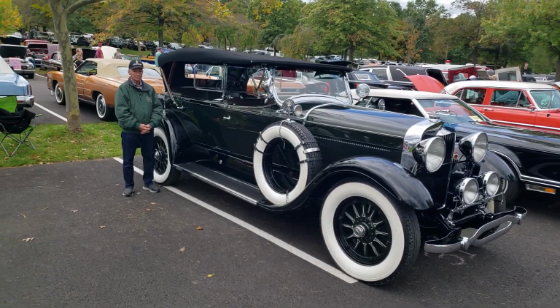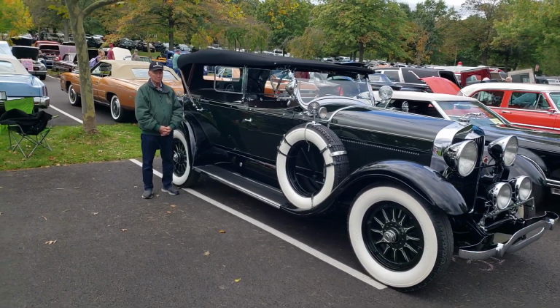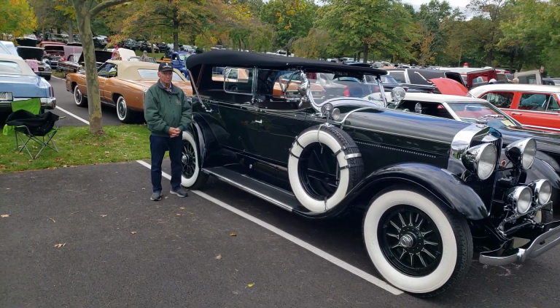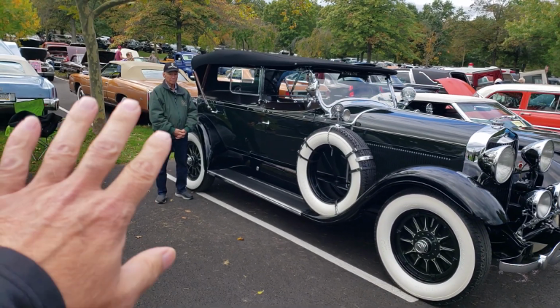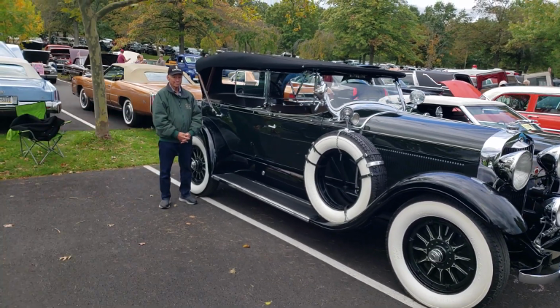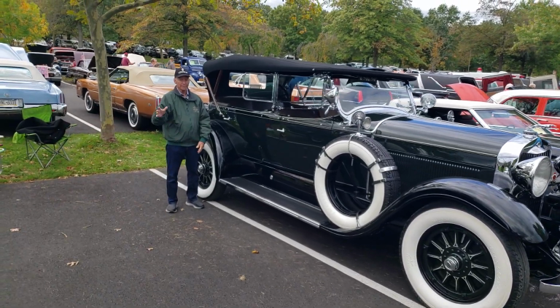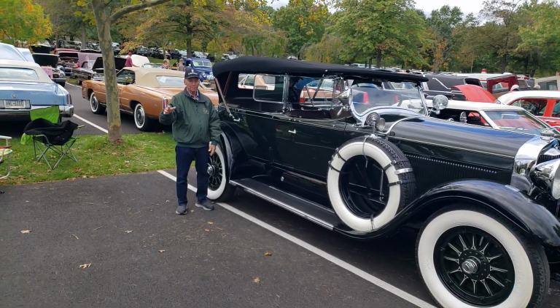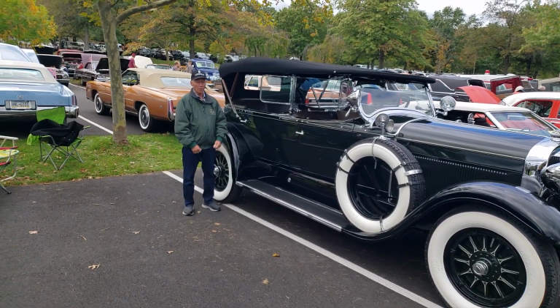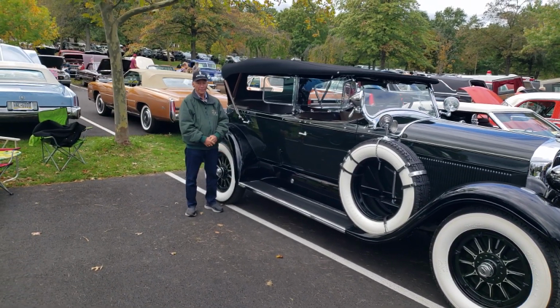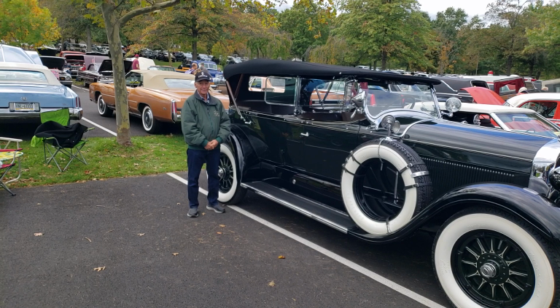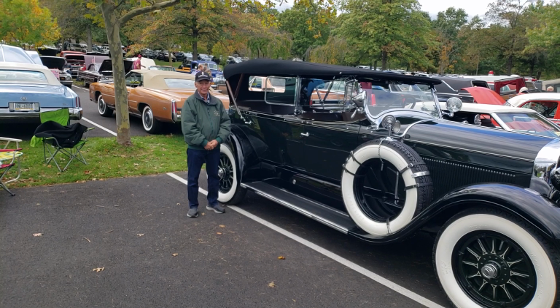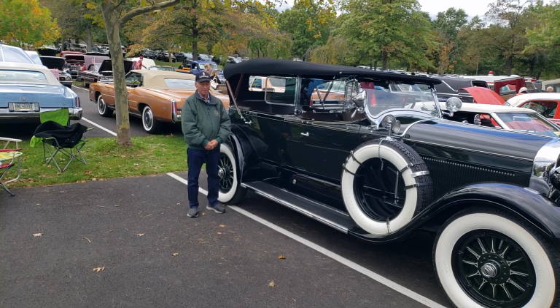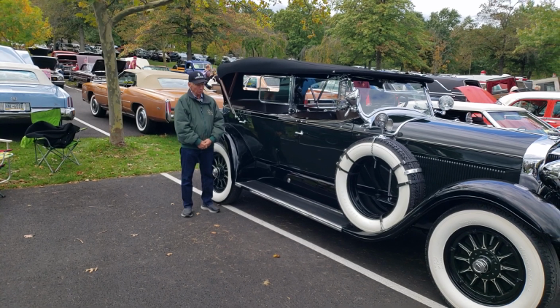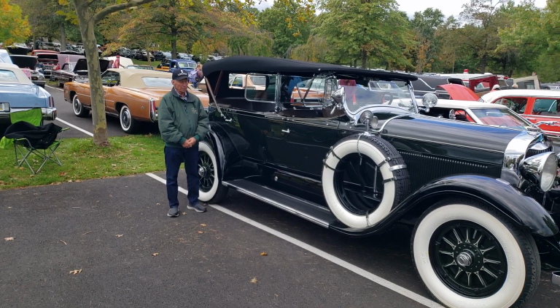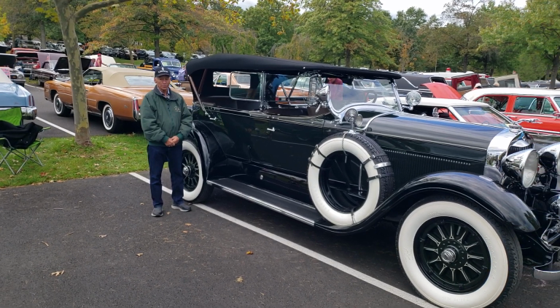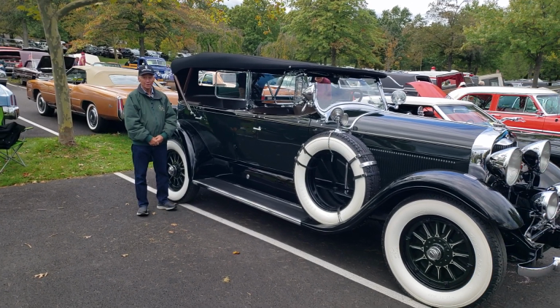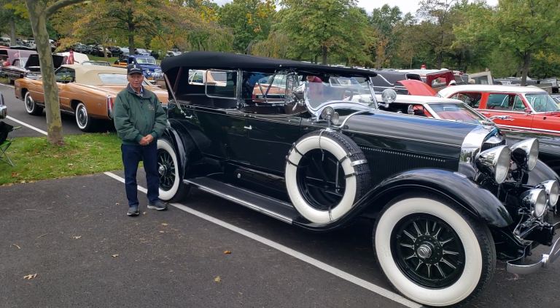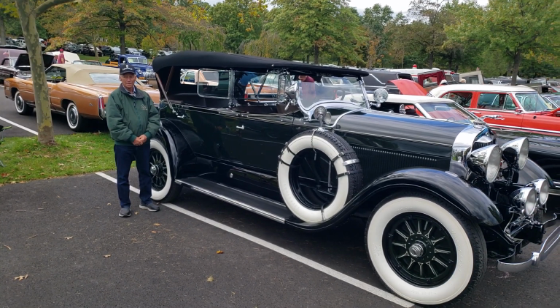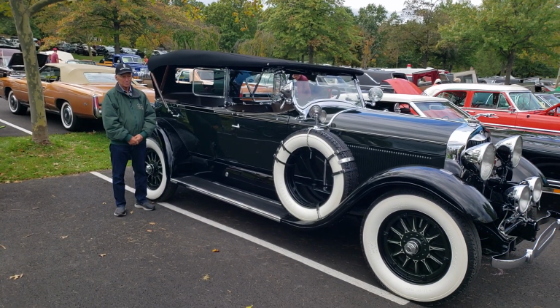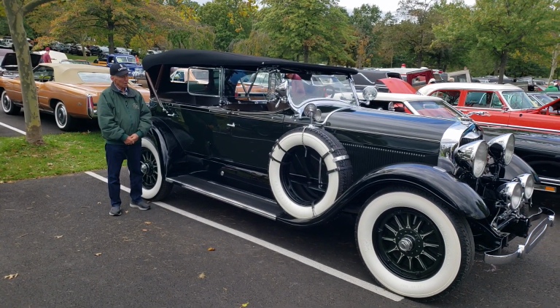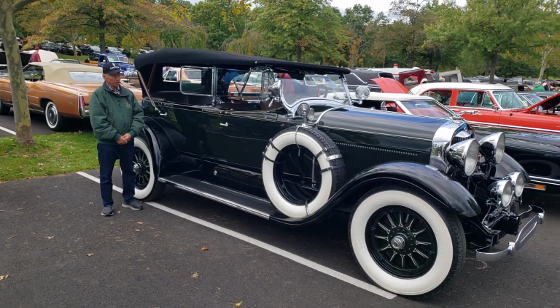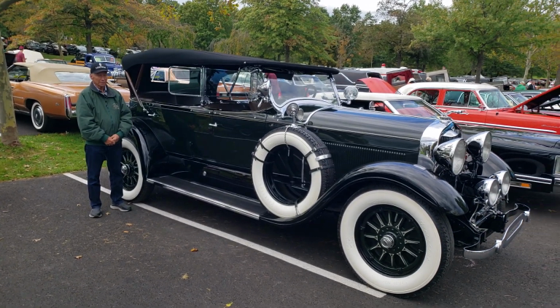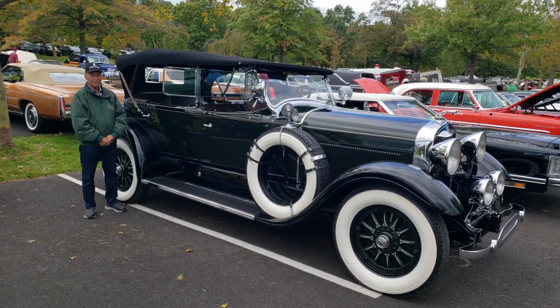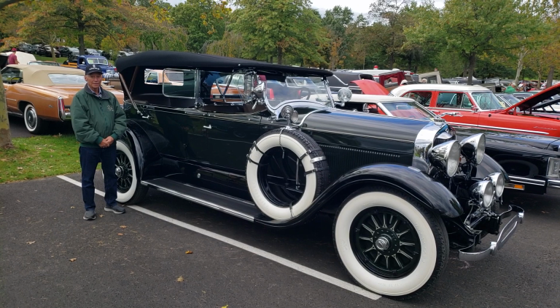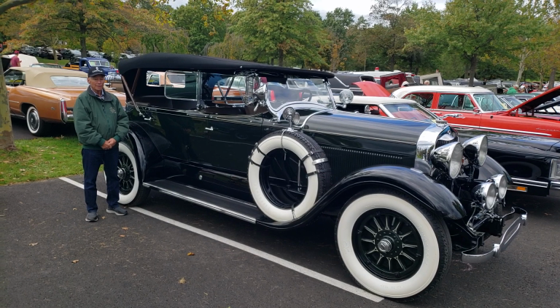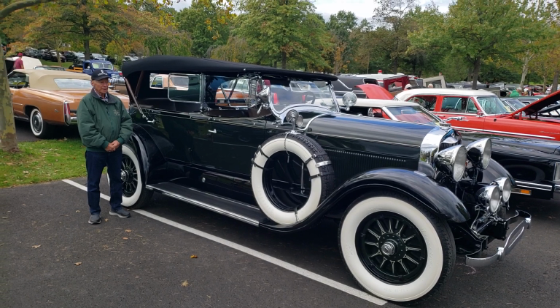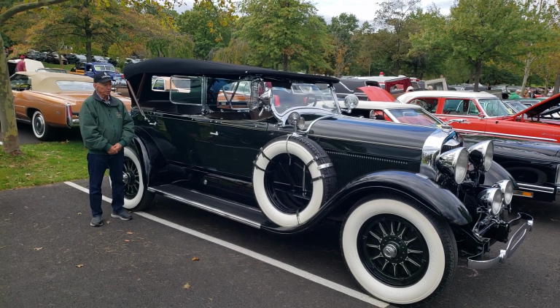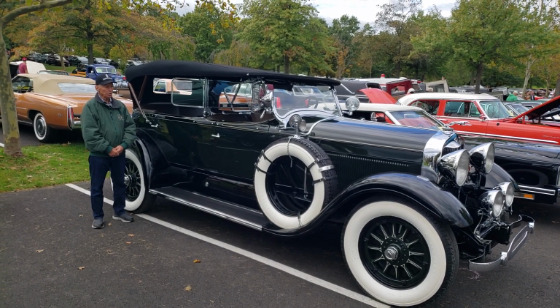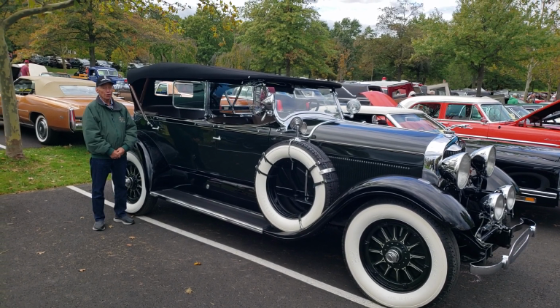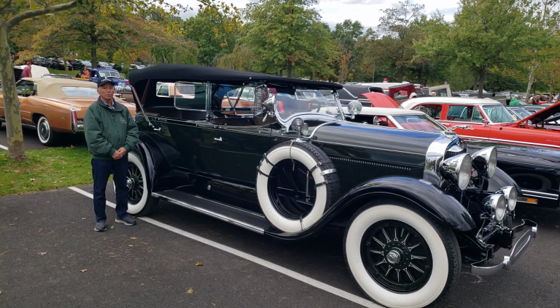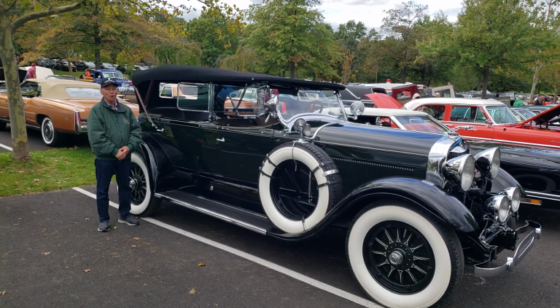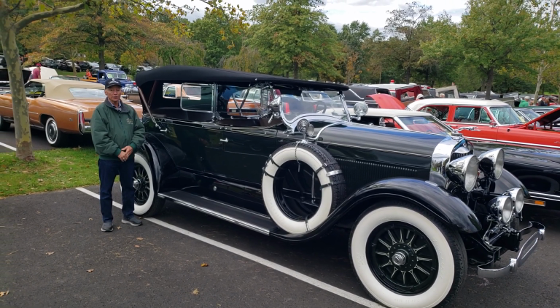We have Tony with us — Tony's the owner. Thank you for showing us your beautiful car. My pleasure. How long have you had it? It'll be two years in November that I've owned it.